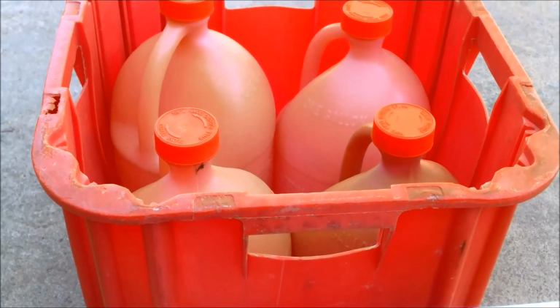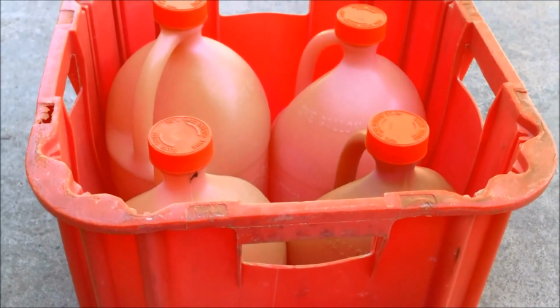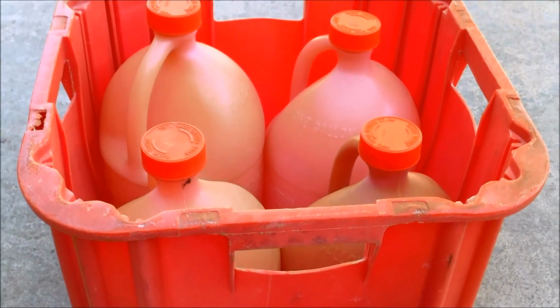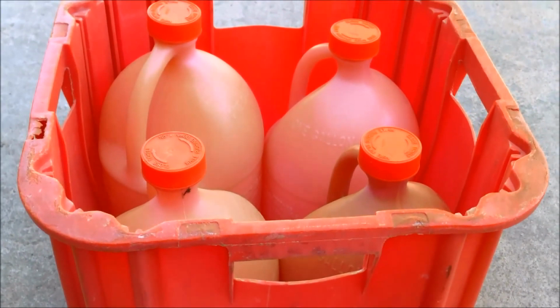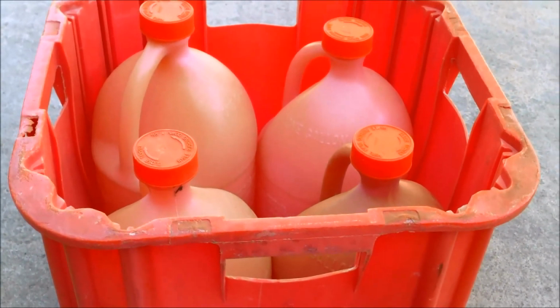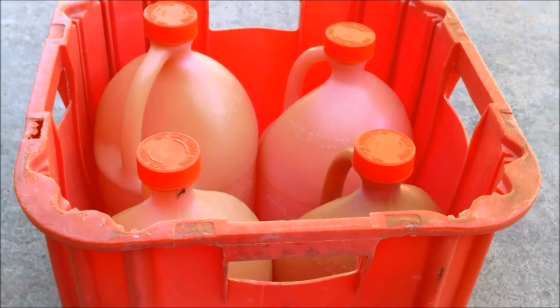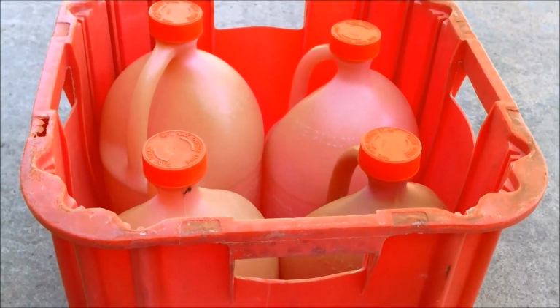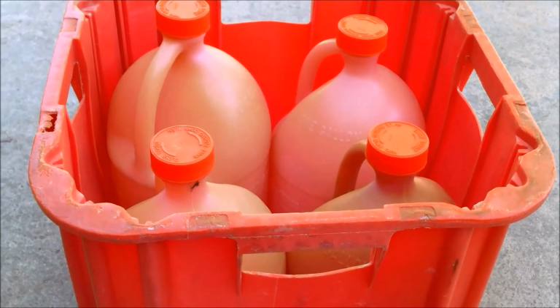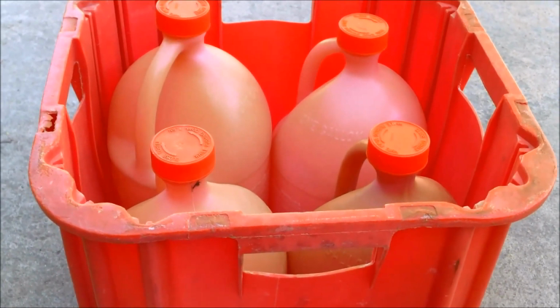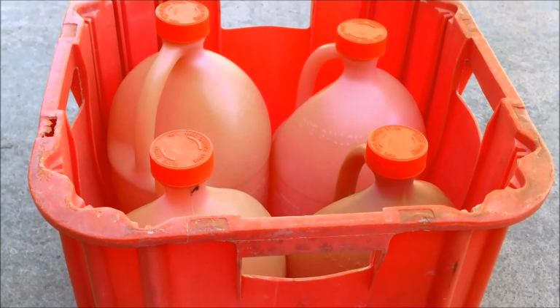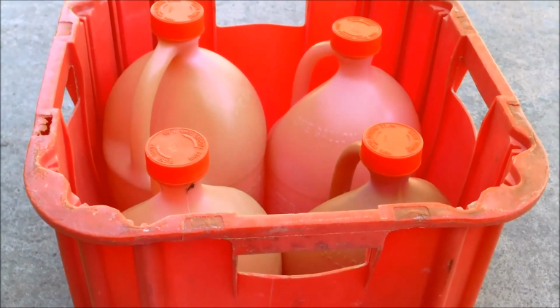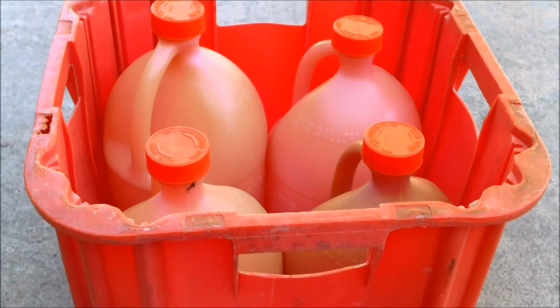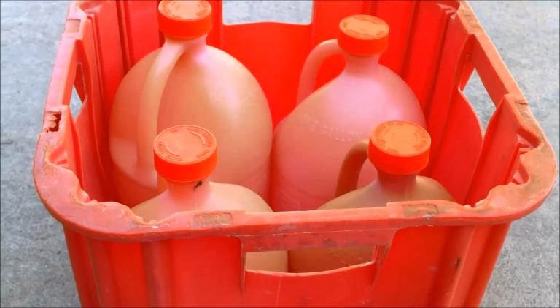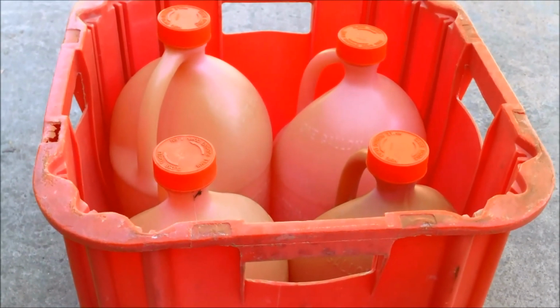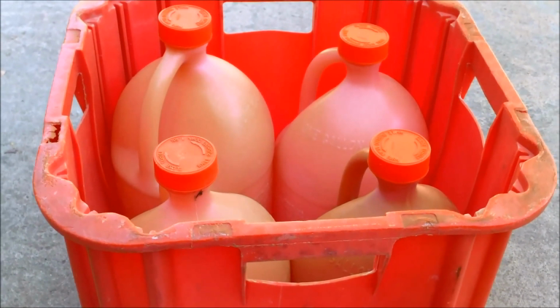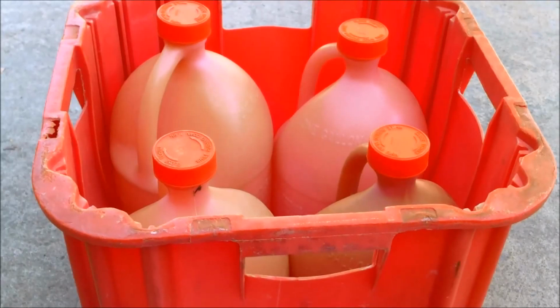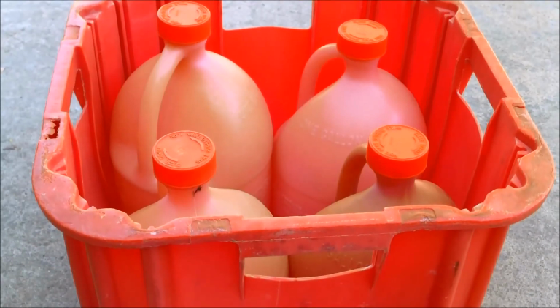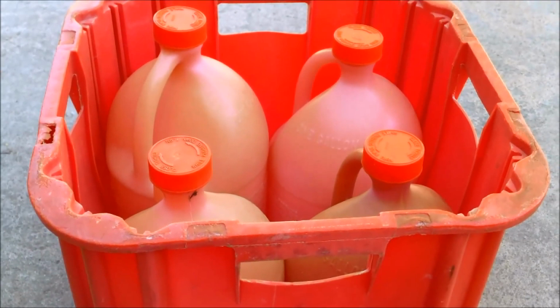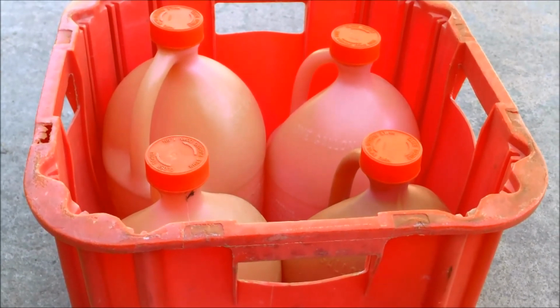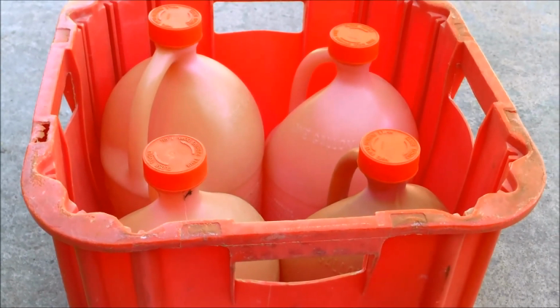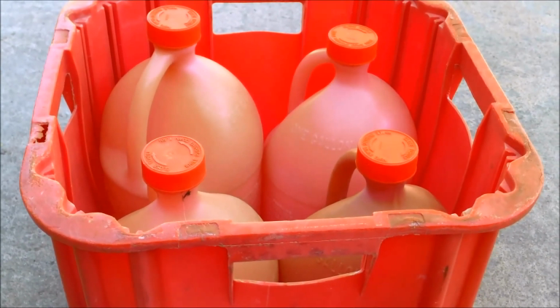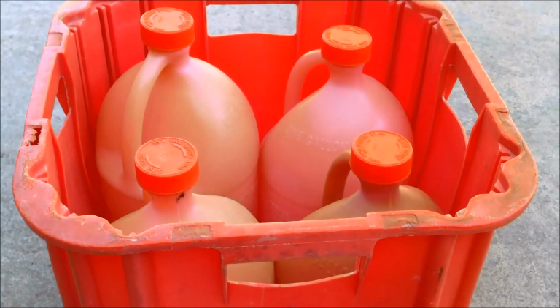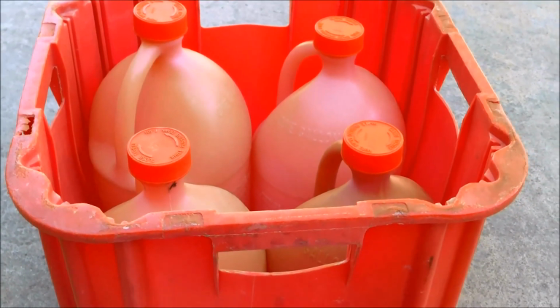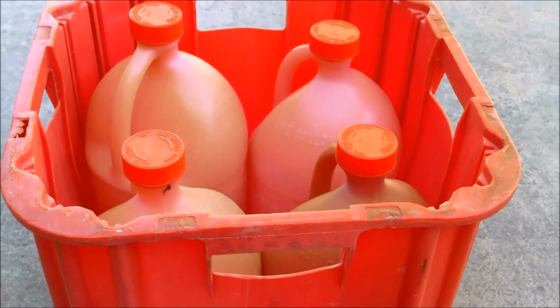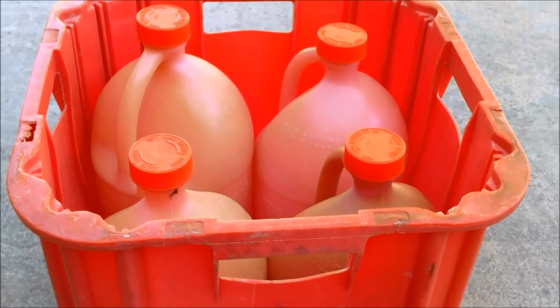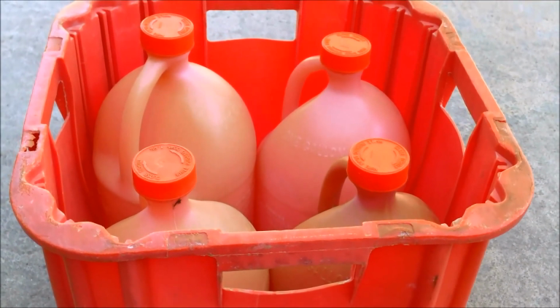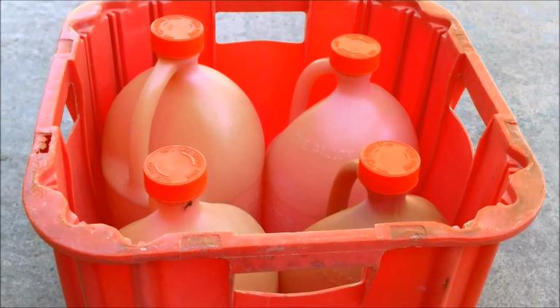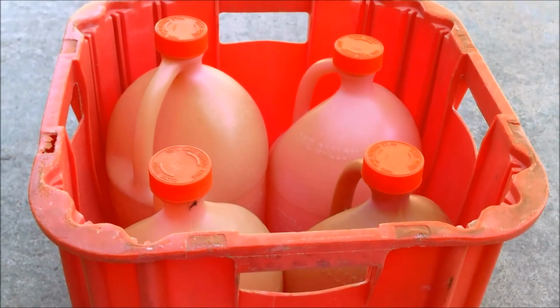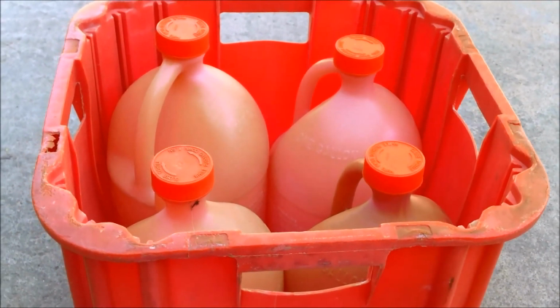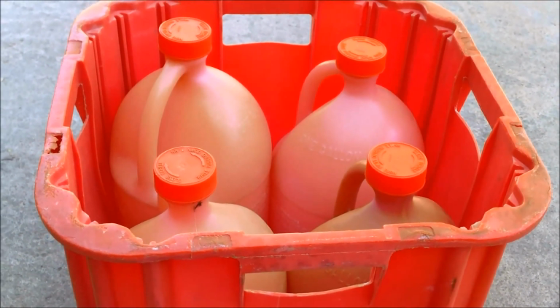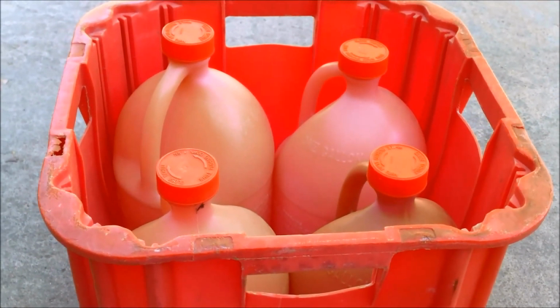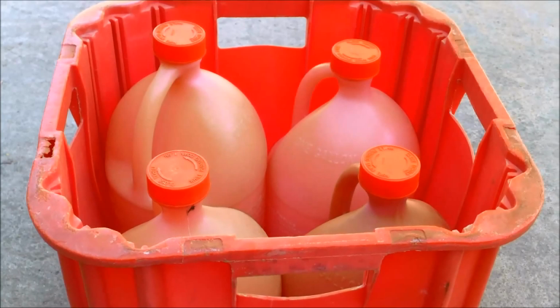I use 31% muriatic acid on my route. You can find this at the pool store. If you go to a hardware store you may get a slightly weaker acid solution. But that's how you lower your pH — with muriatic acid in your pool.